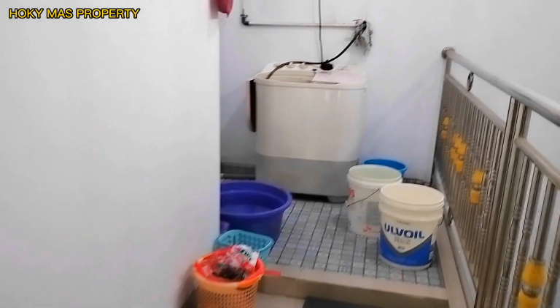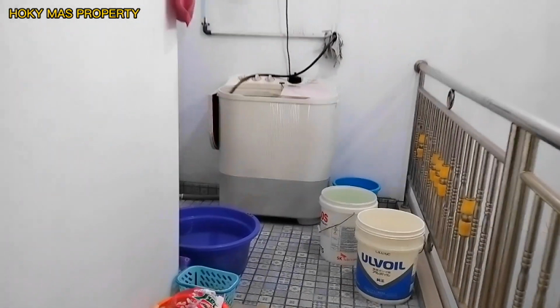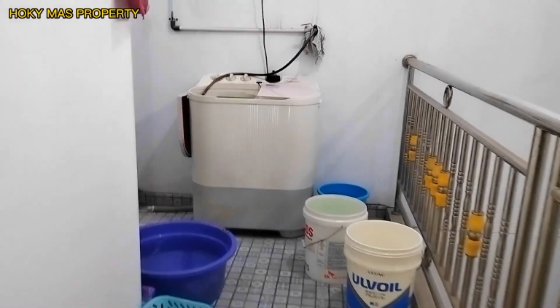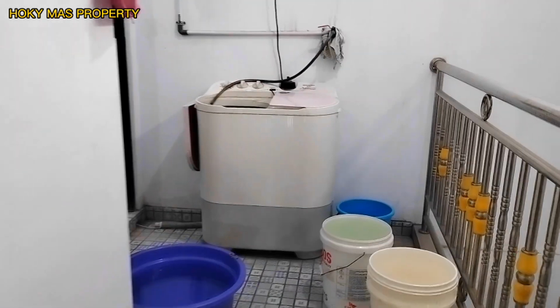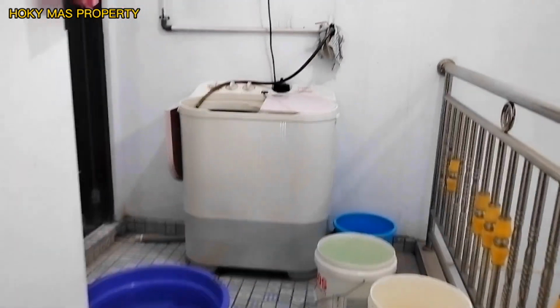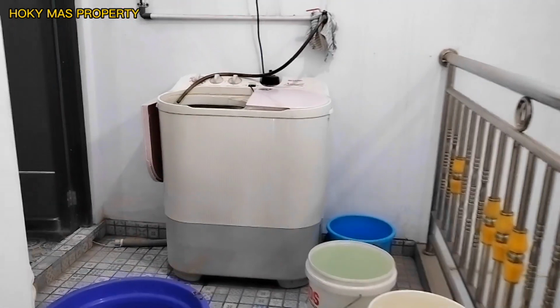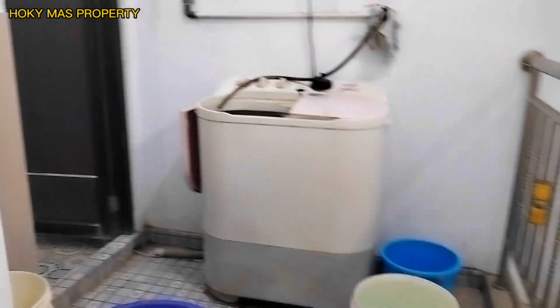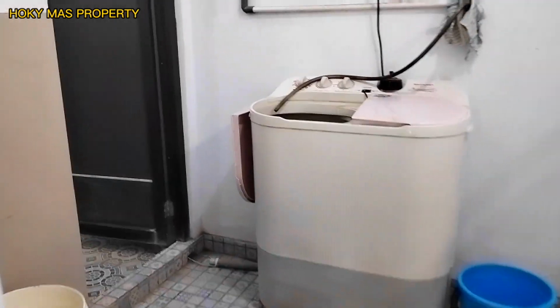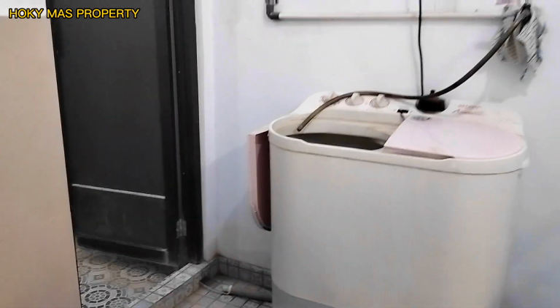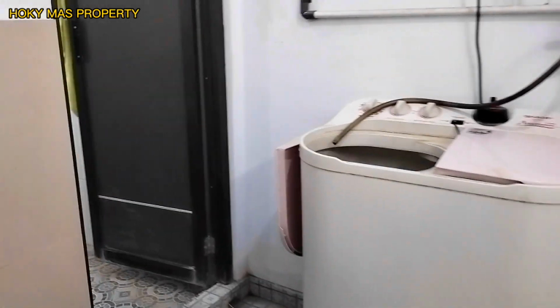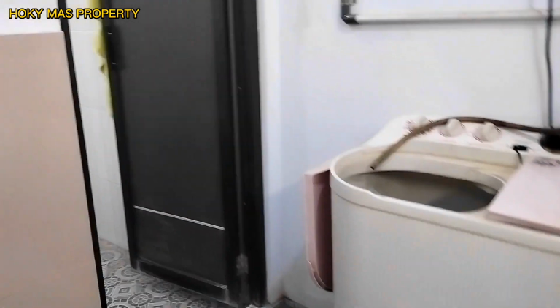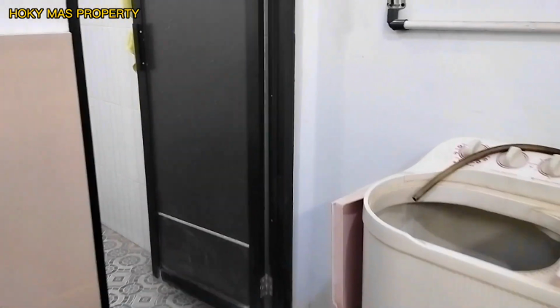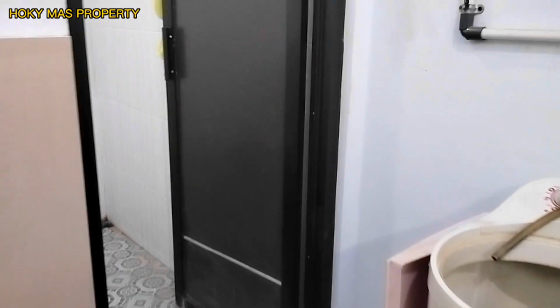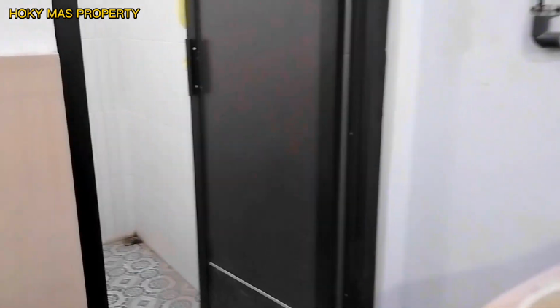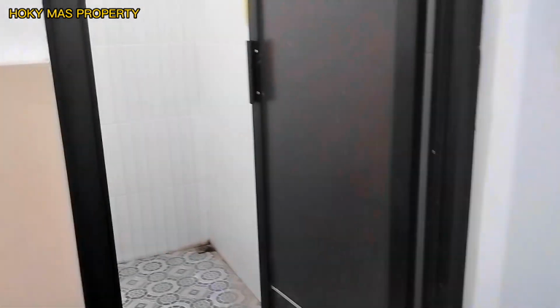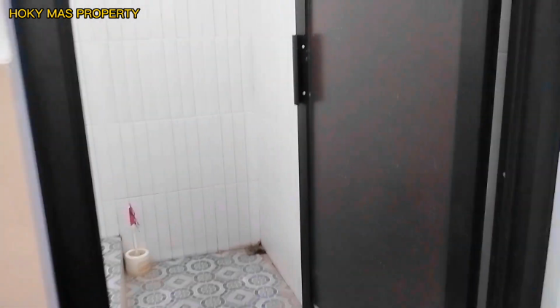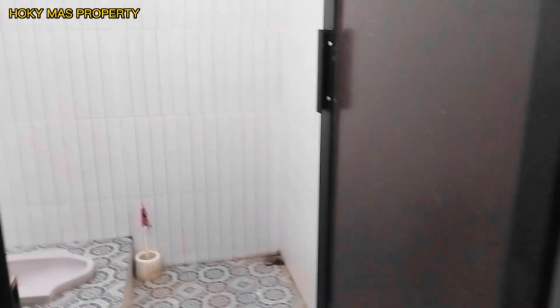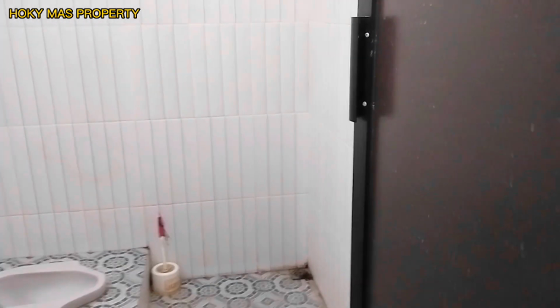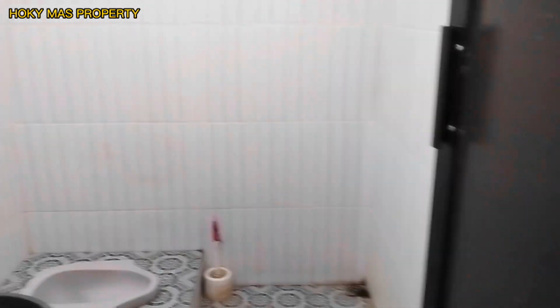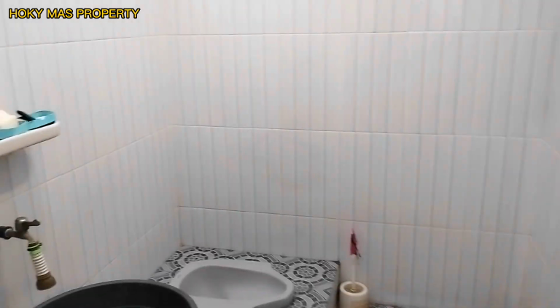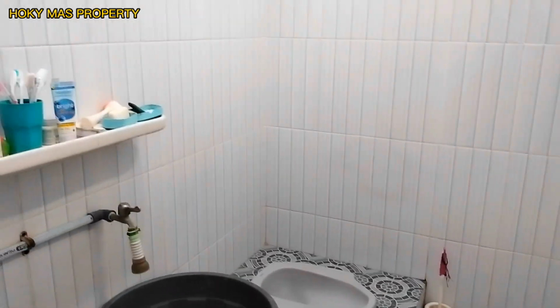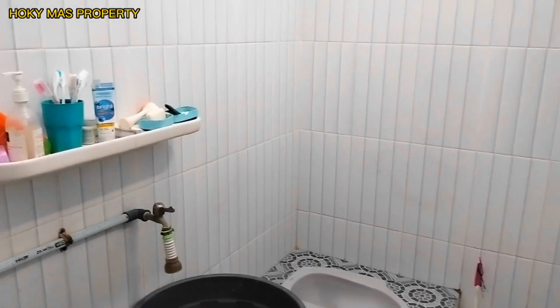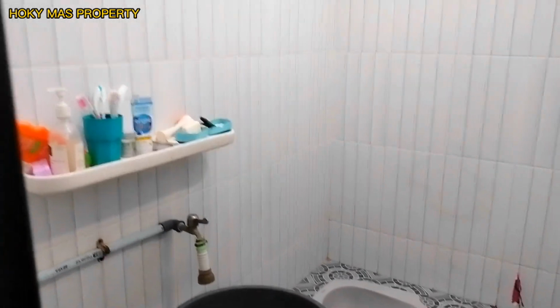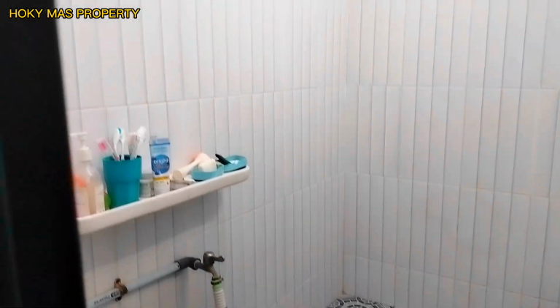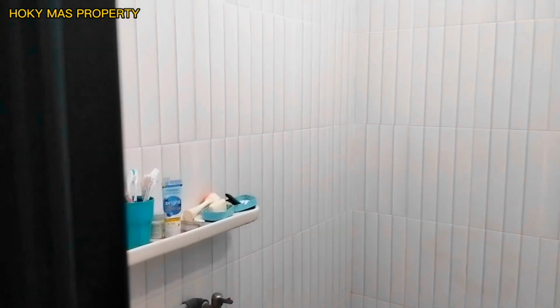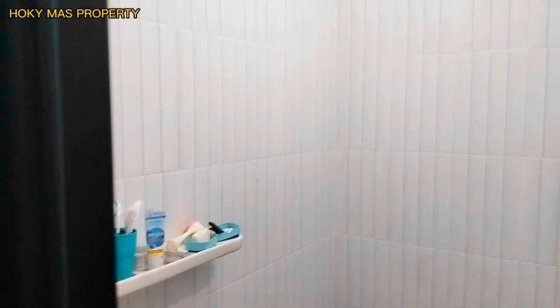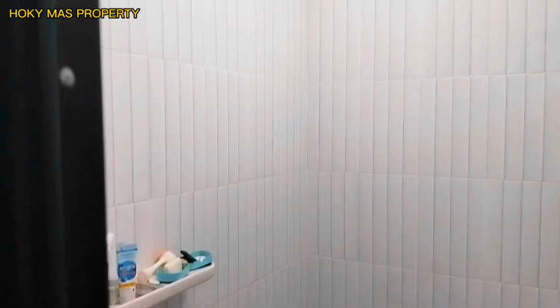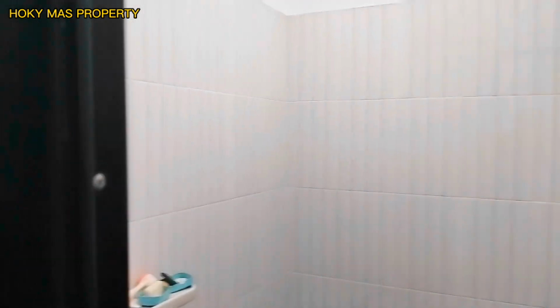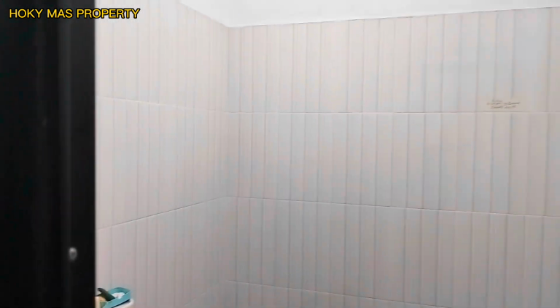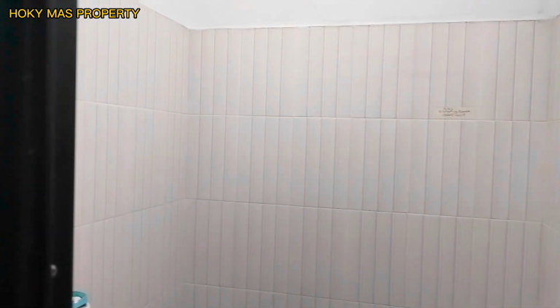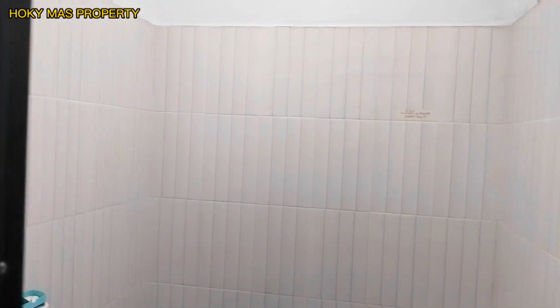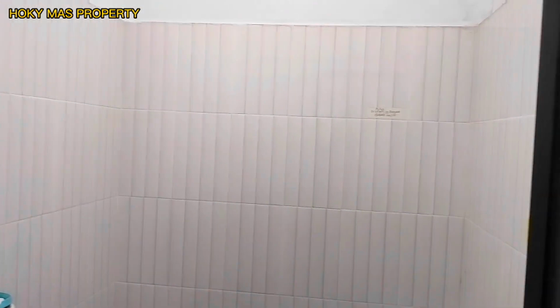Di sini ada area servis dan kamar mandi juga. Jadi di rumah ini ada dua kamar mandi, sudah dipakaikan keramik dindingnya.